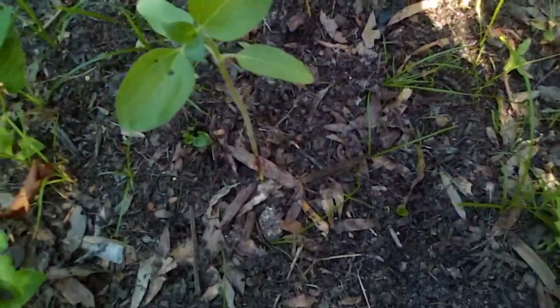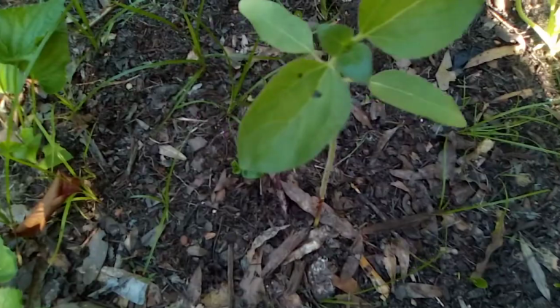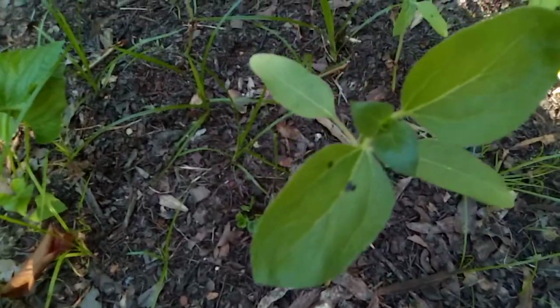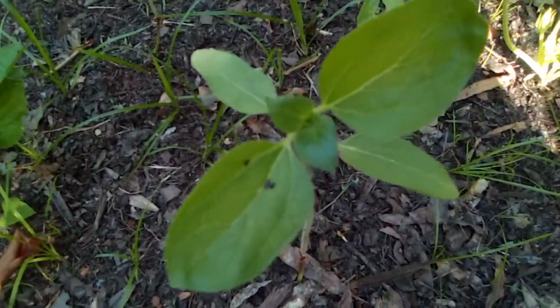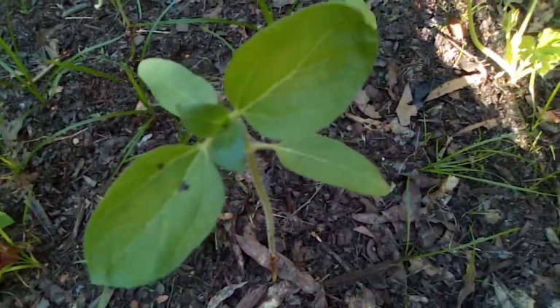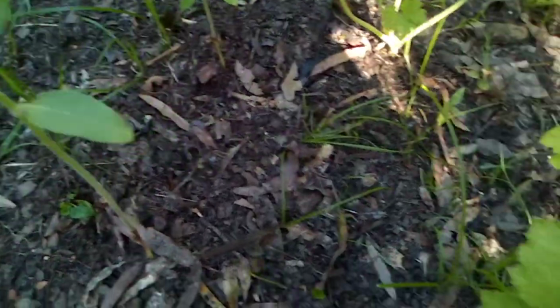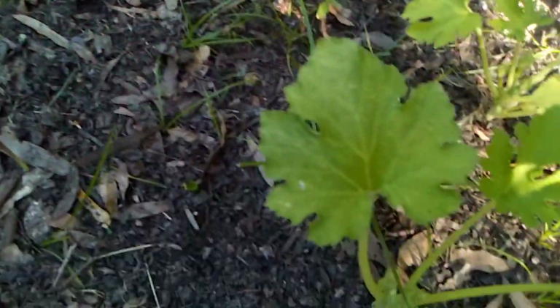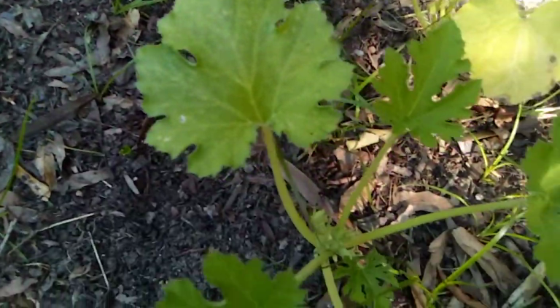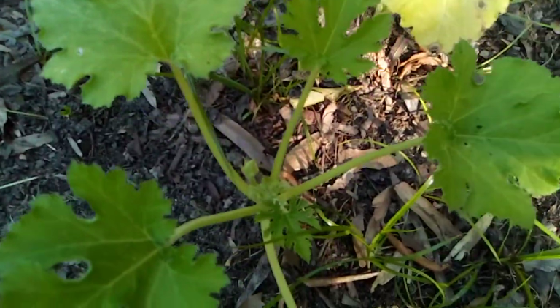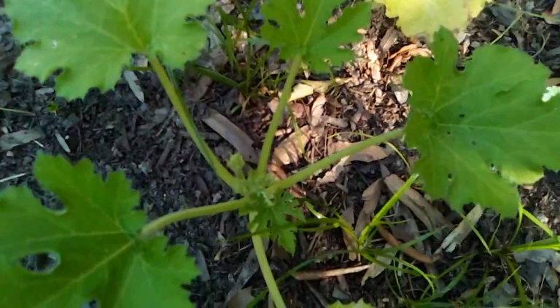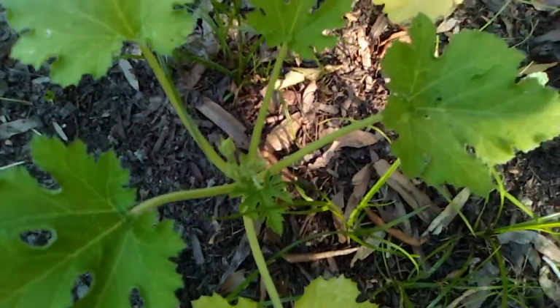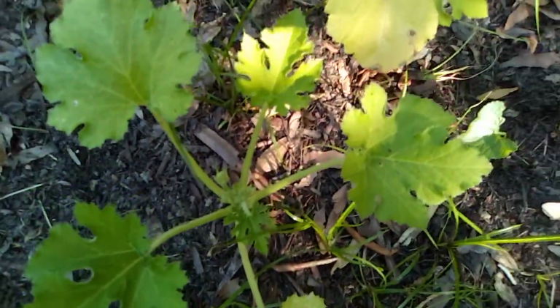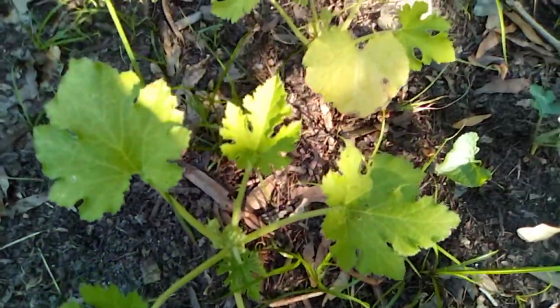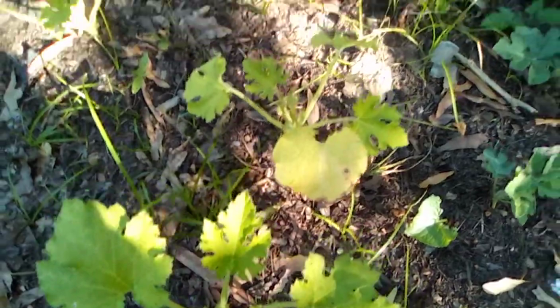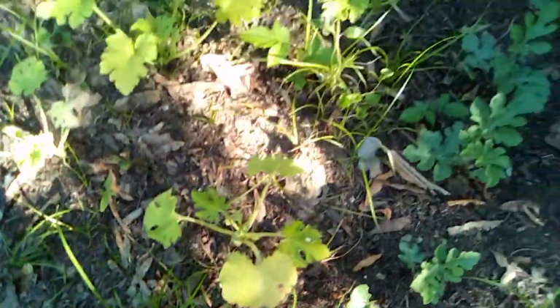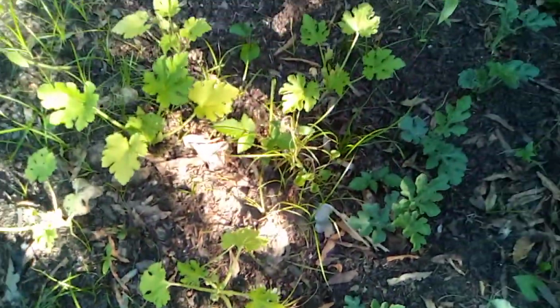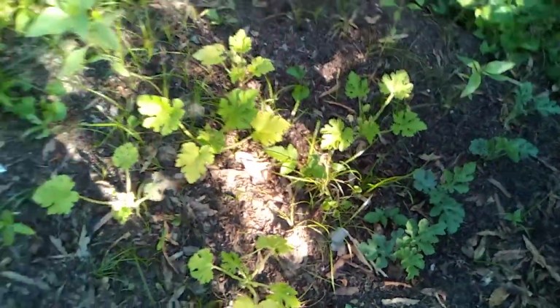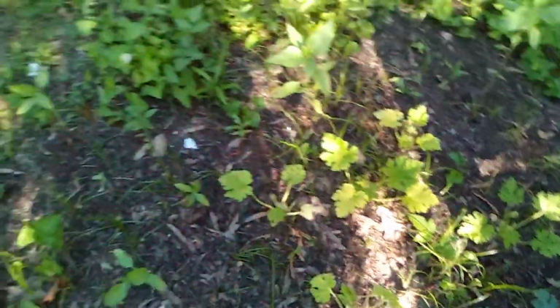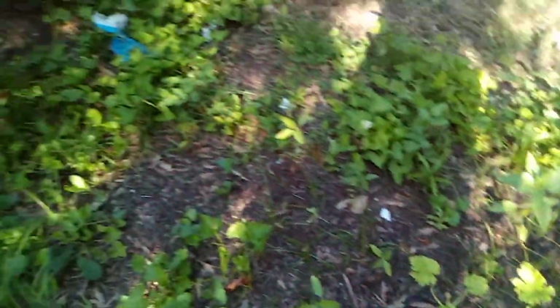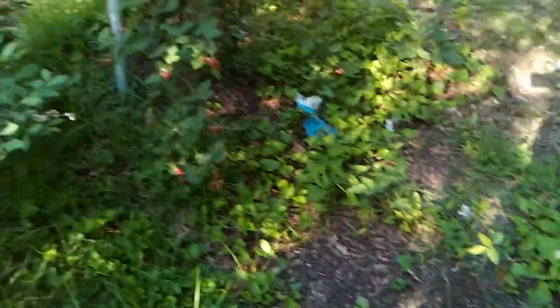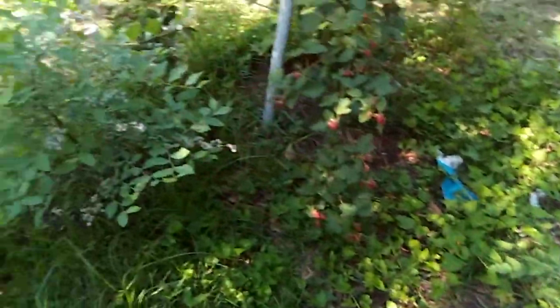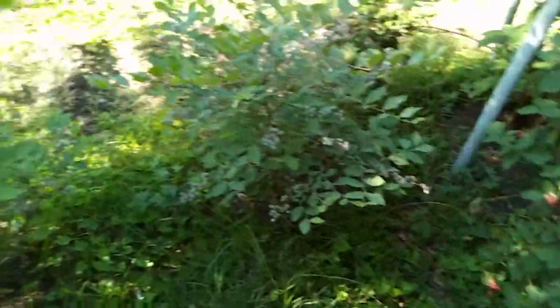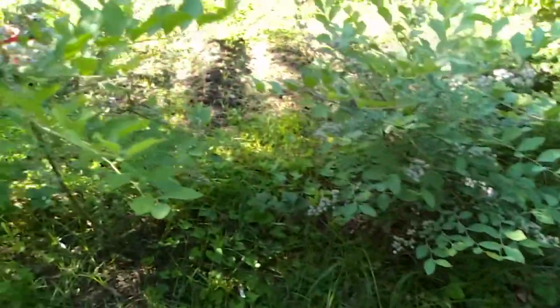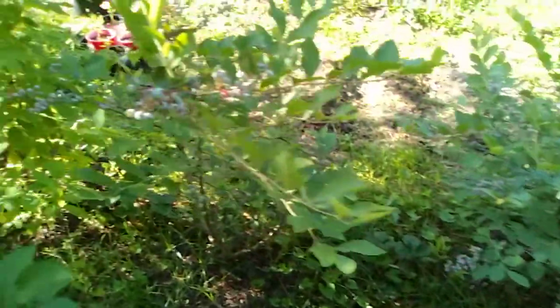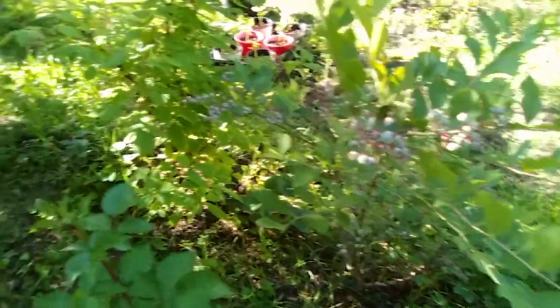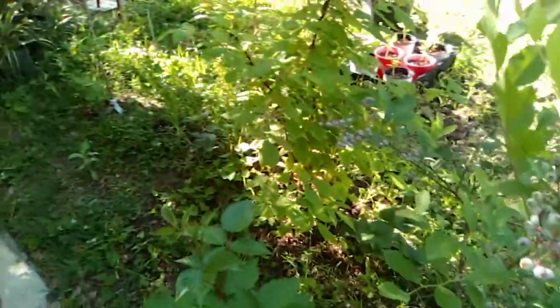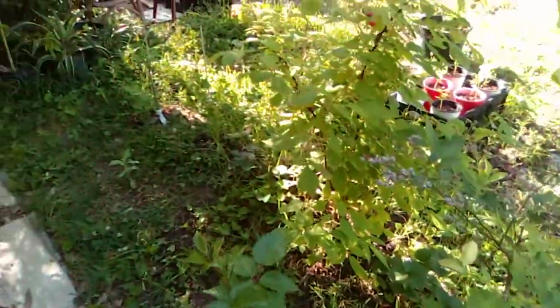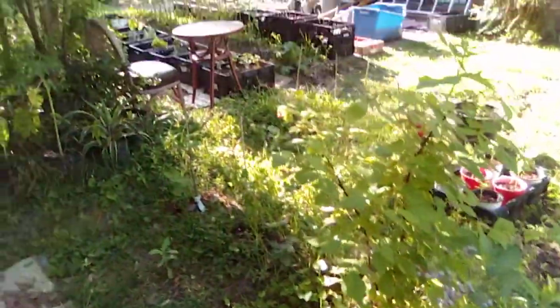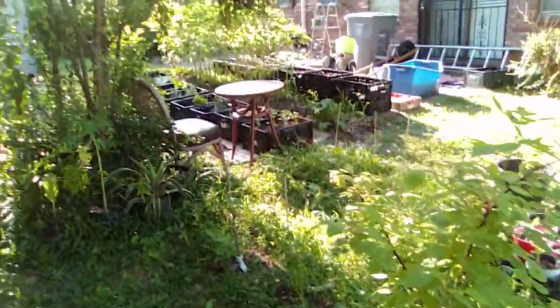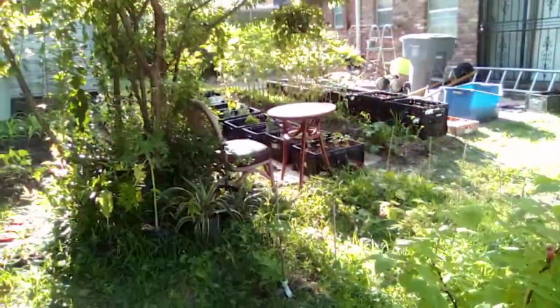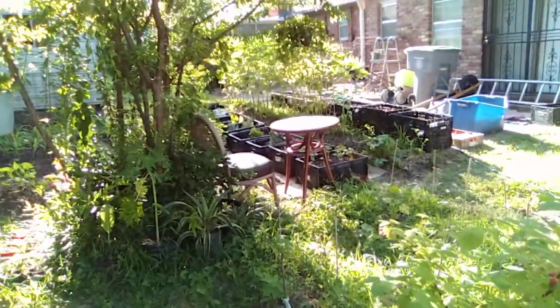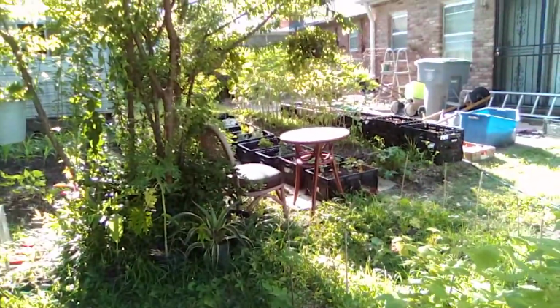A little sunflower plant not doing nothing yet. Some of that old squash. All in all, that's what we working with back here in the old garden — you just digging.